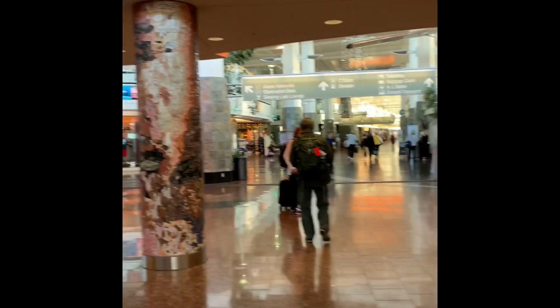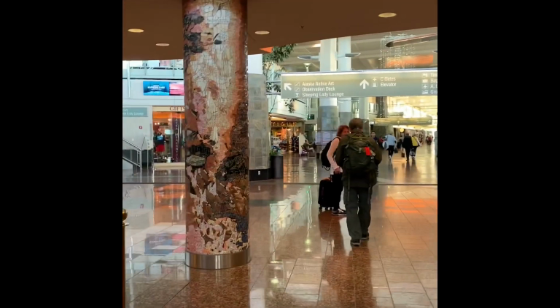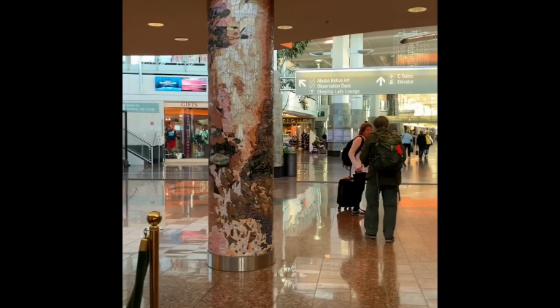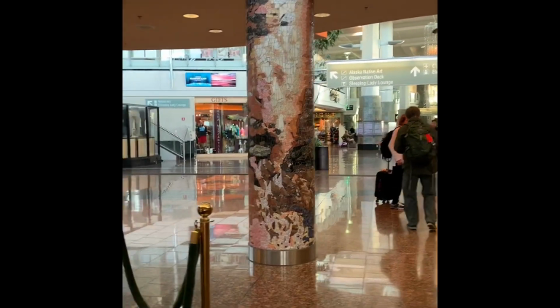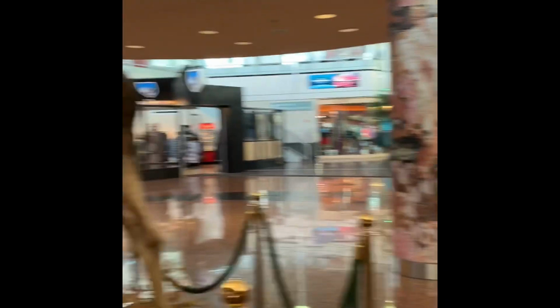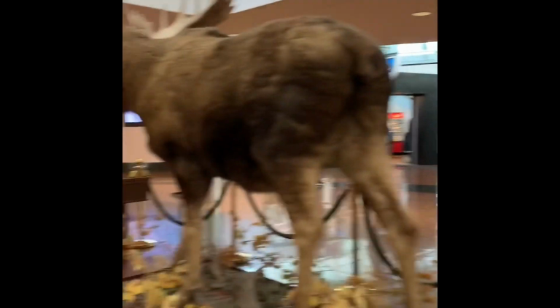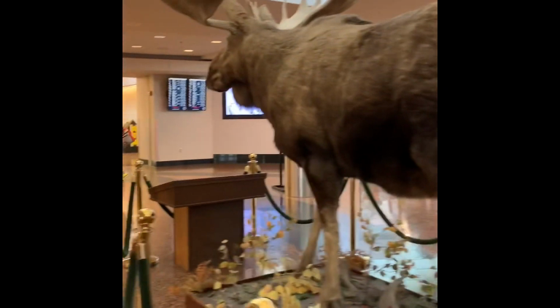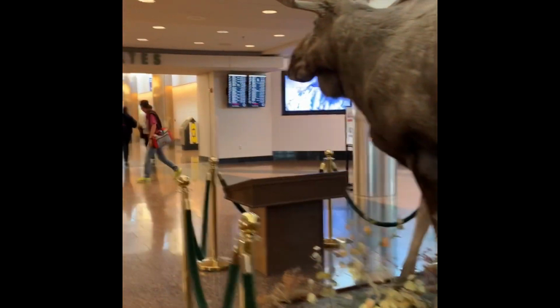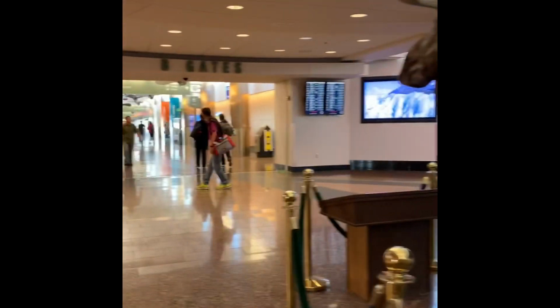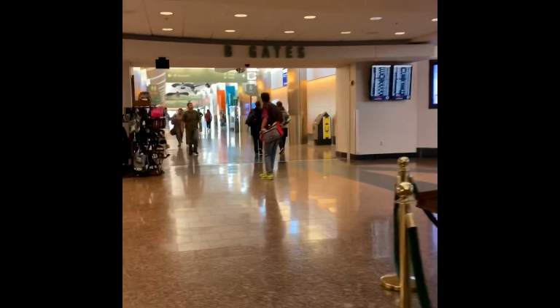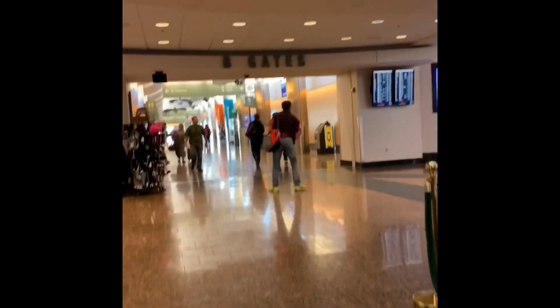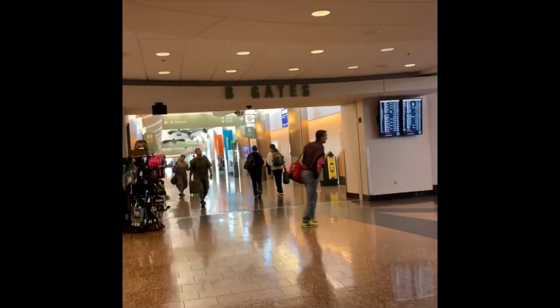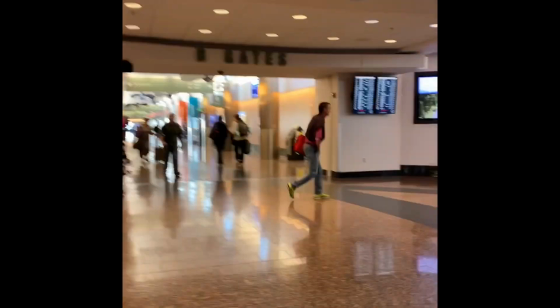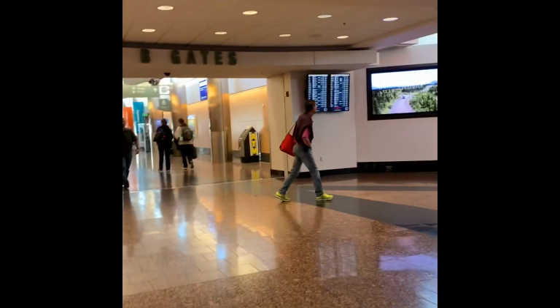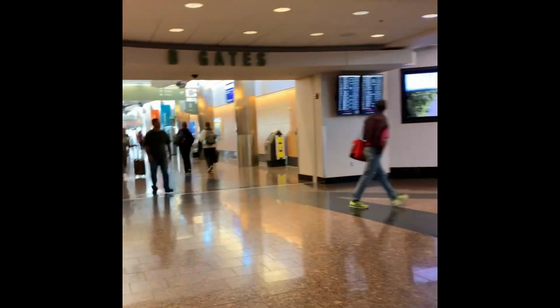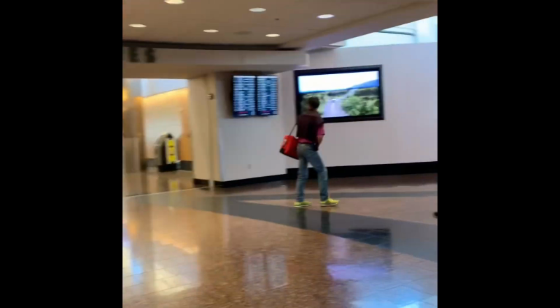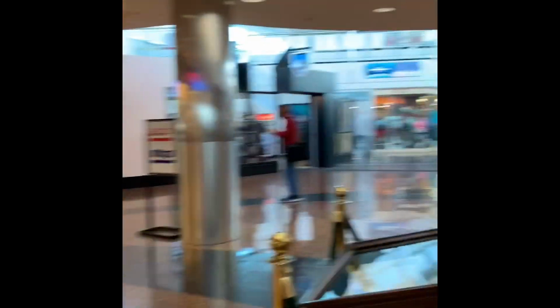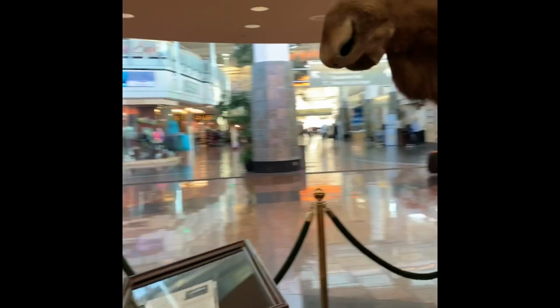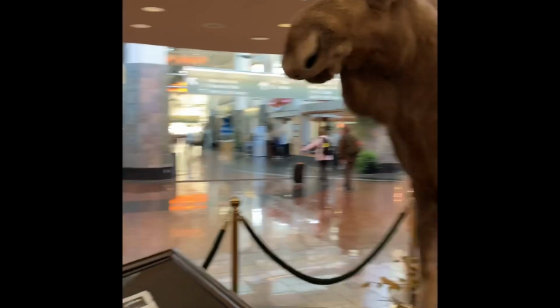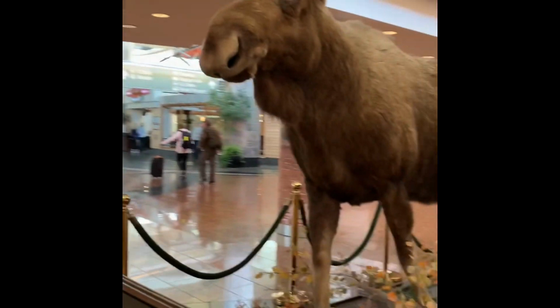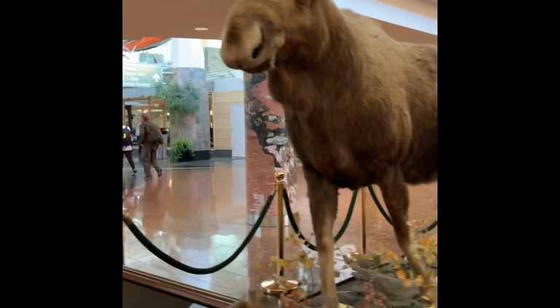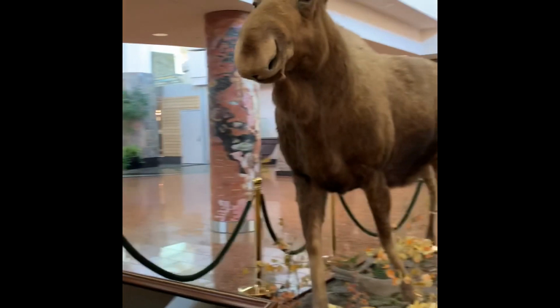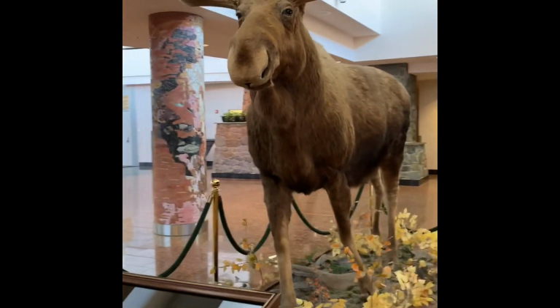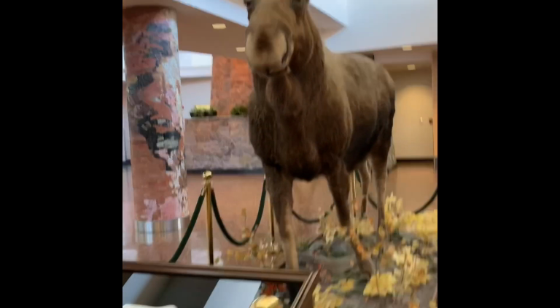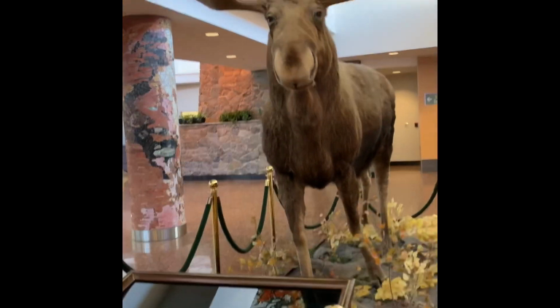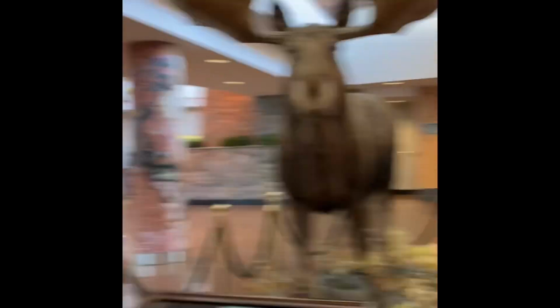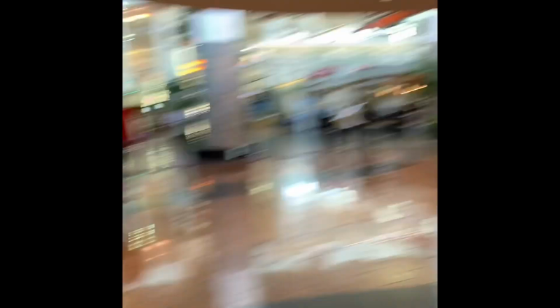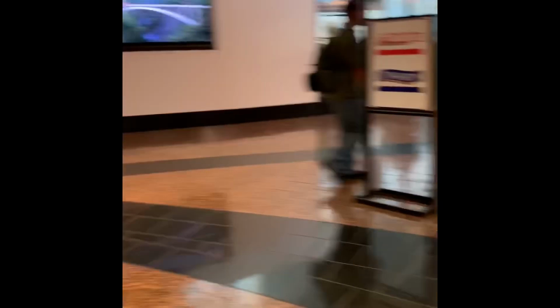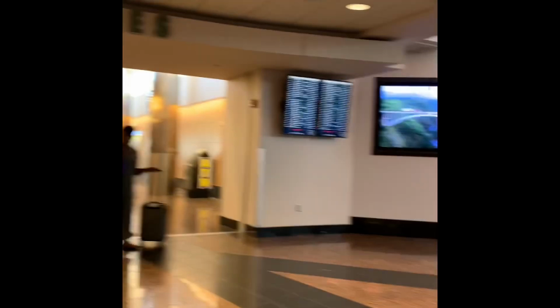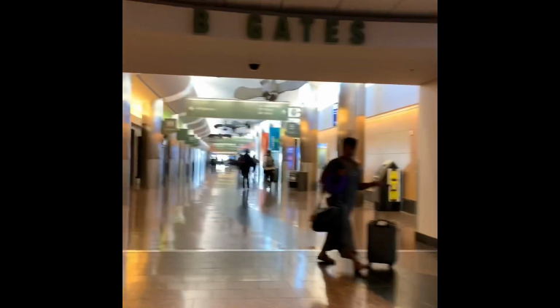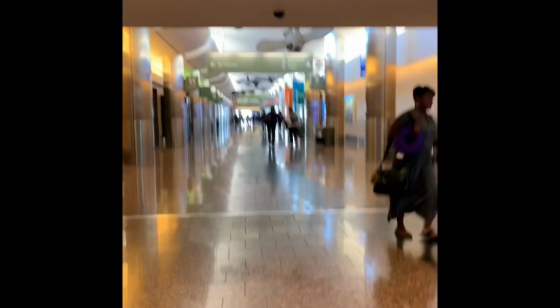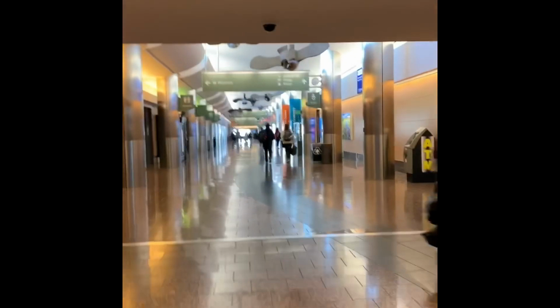There's two concourses in the airport — one to the right, which is the C concourse, and the B concourse here. And there's lots of wildlife running around in the airport as well, so watch your step and take some pictures with them.